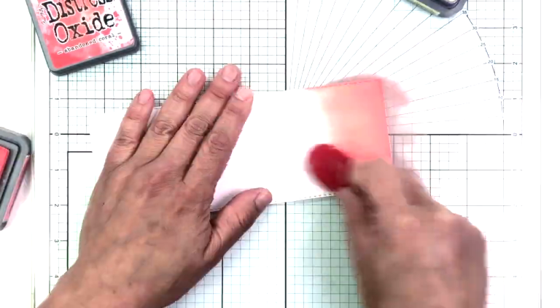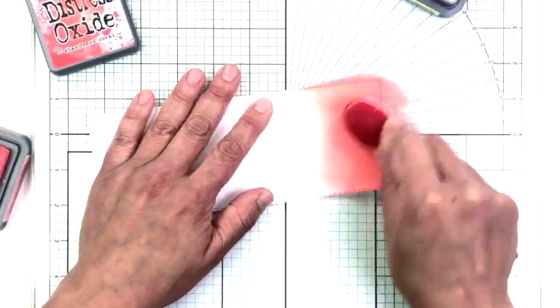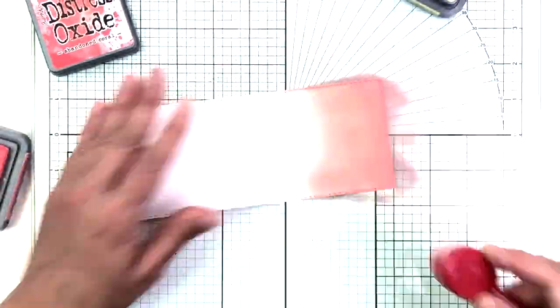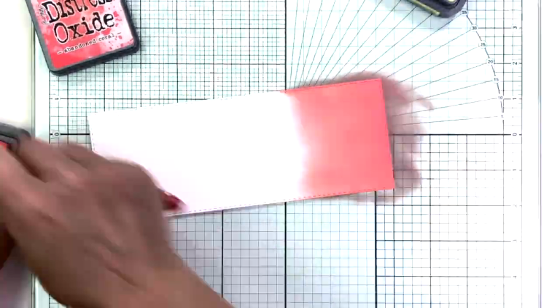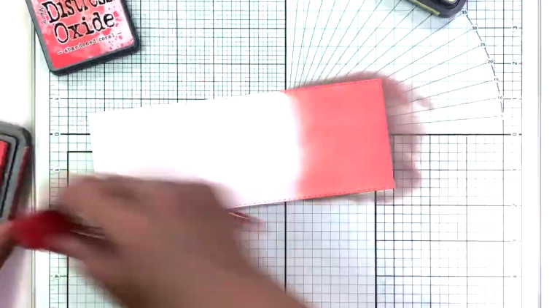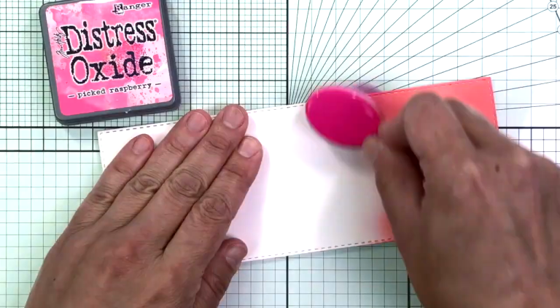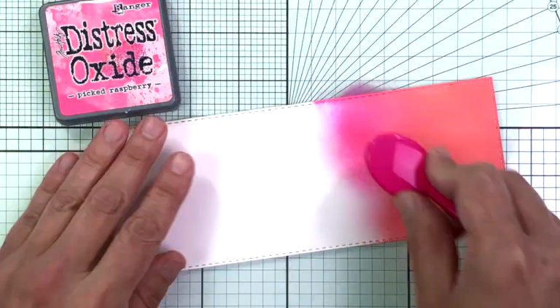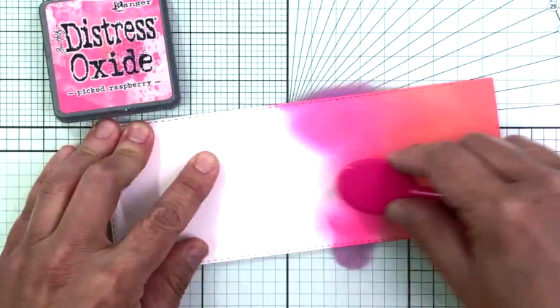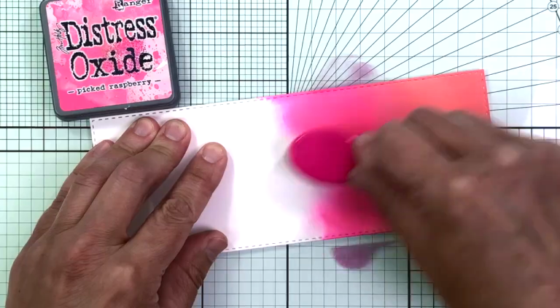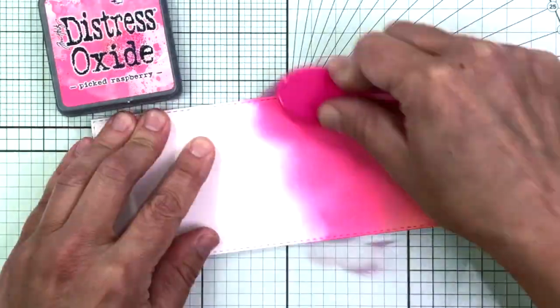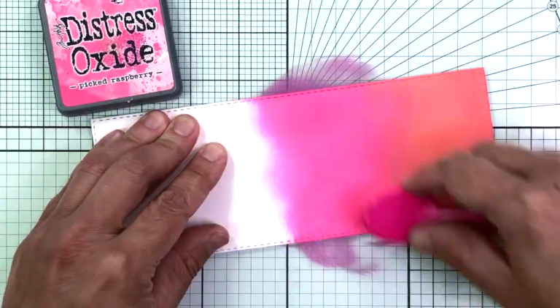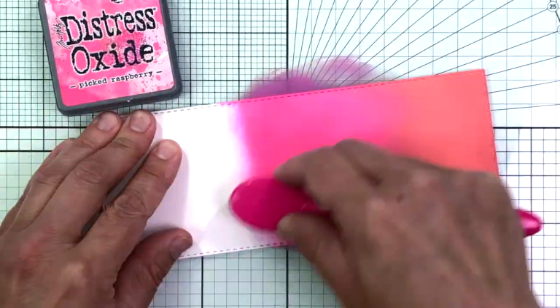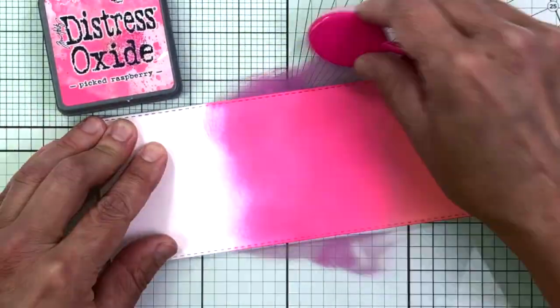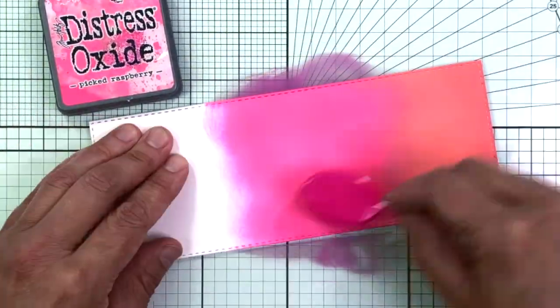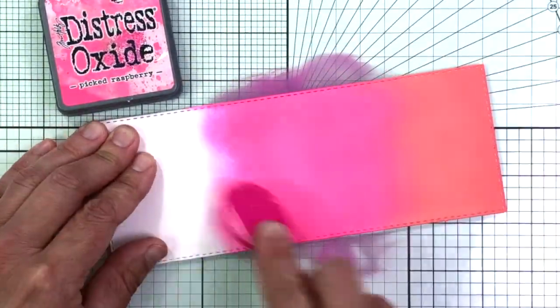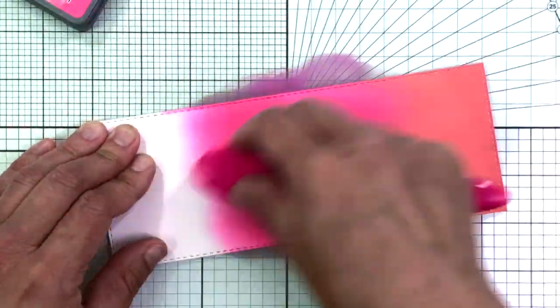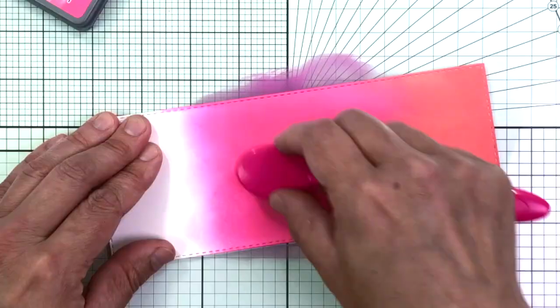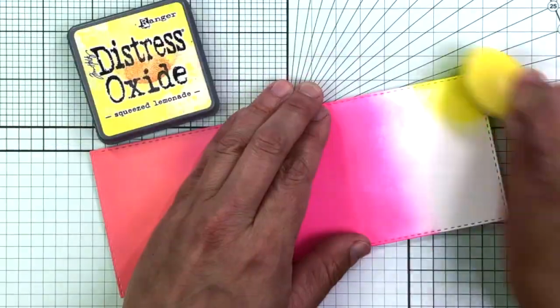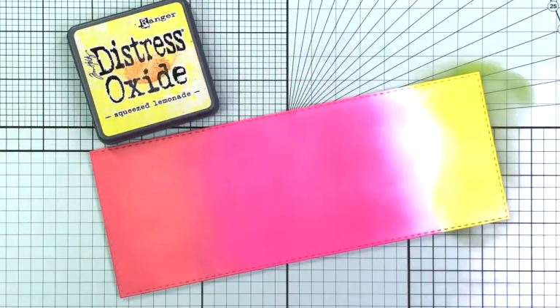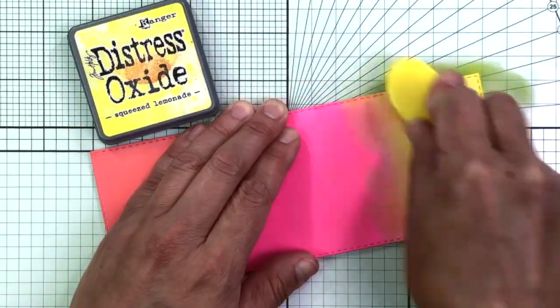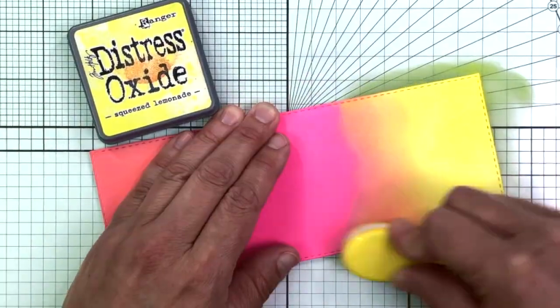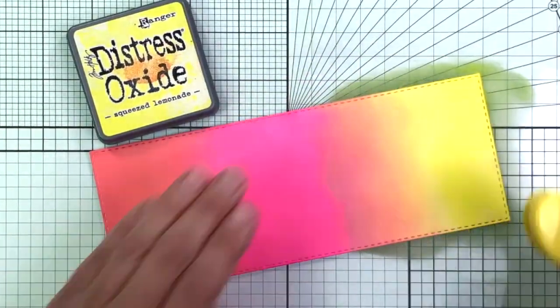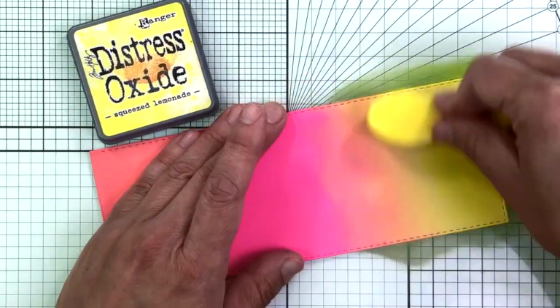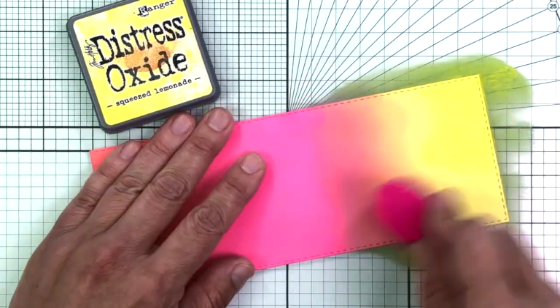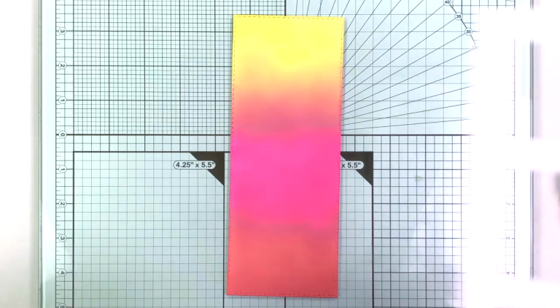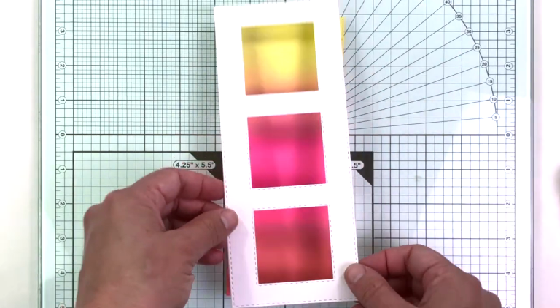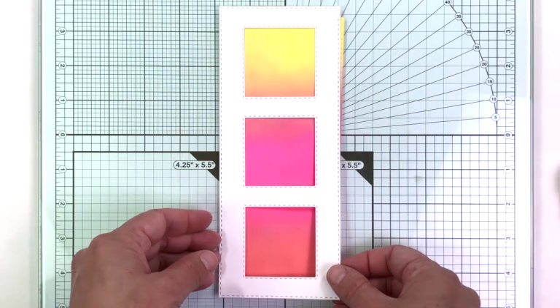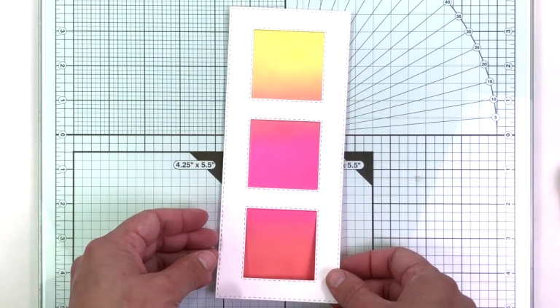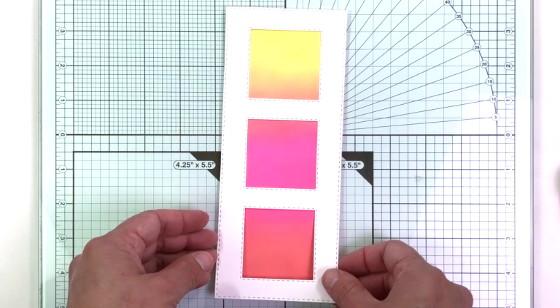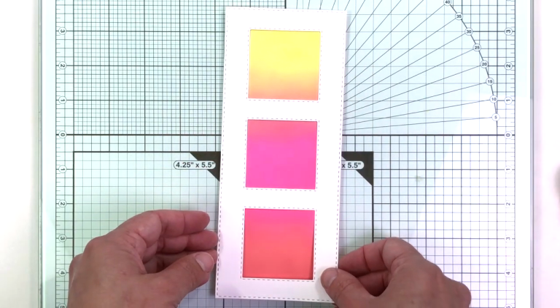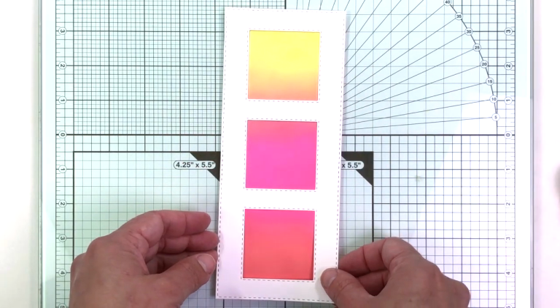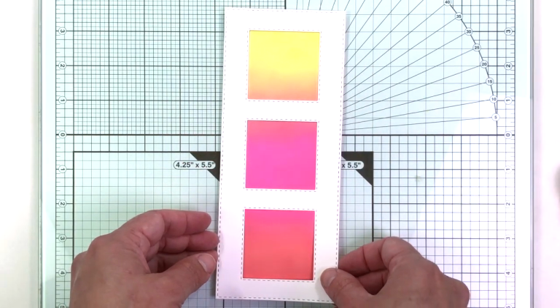Now I'm going to inkblend the background piece for my card, using Abandoned Coral, Picked Raspberry, and Squeezed Lemonade. This is going to be the piece that goes behind the shaker cards.